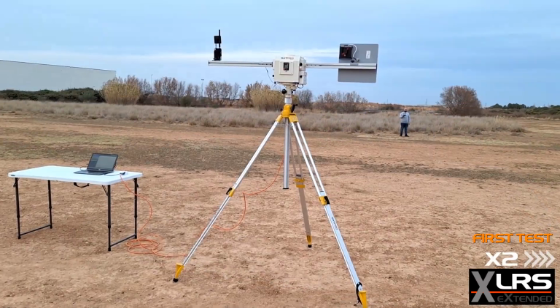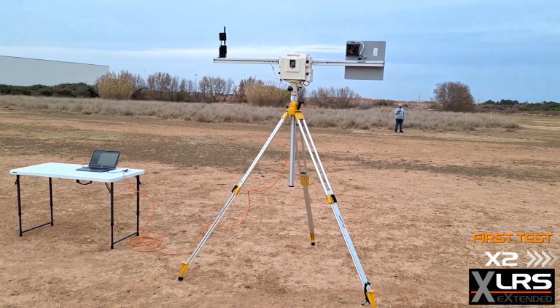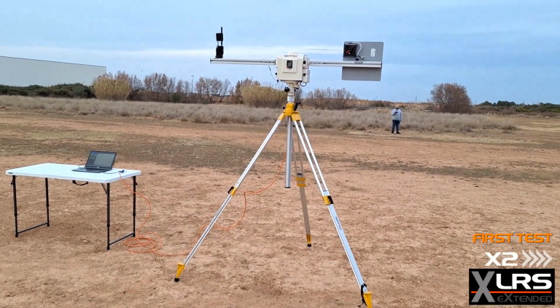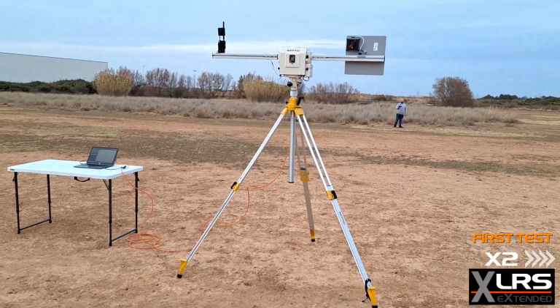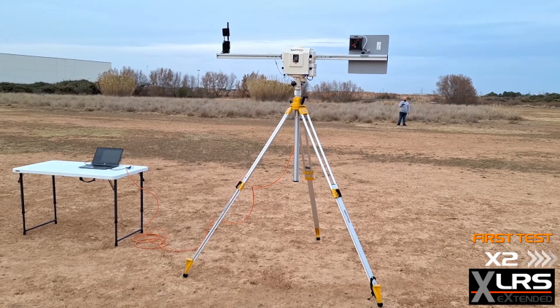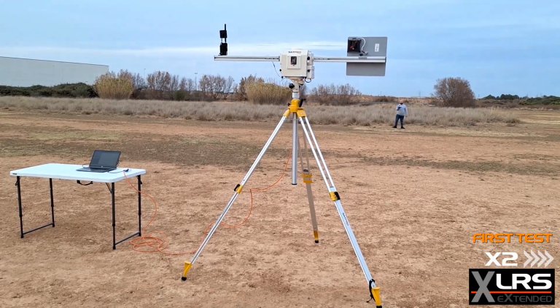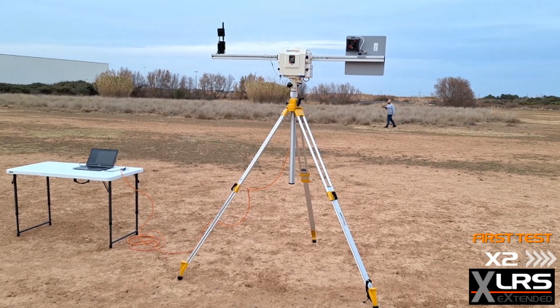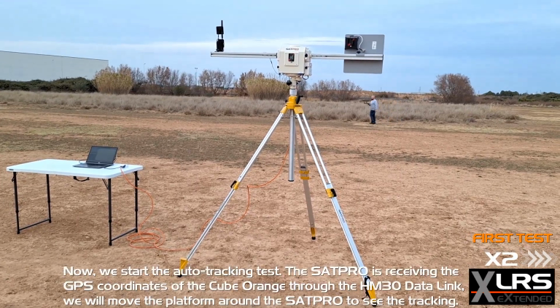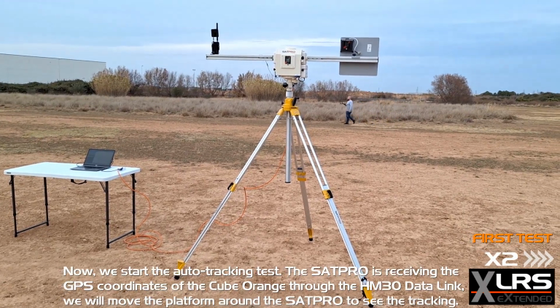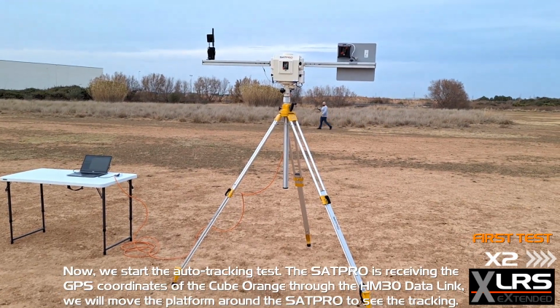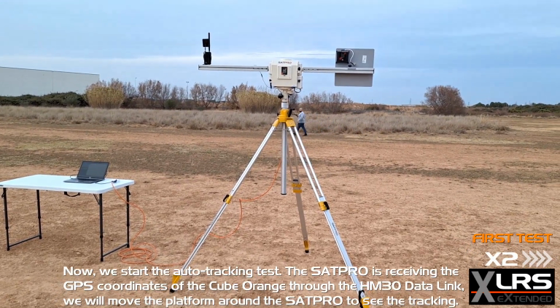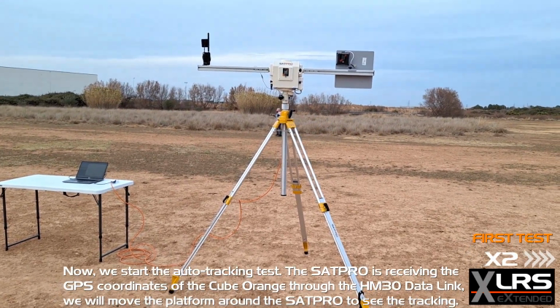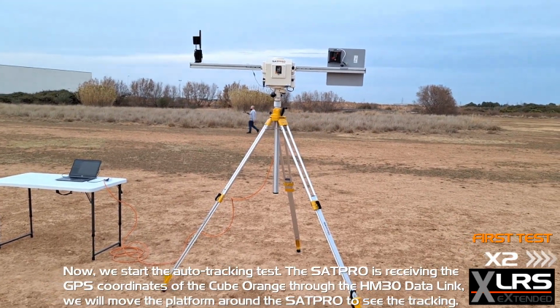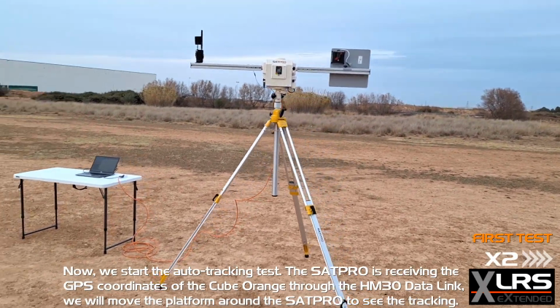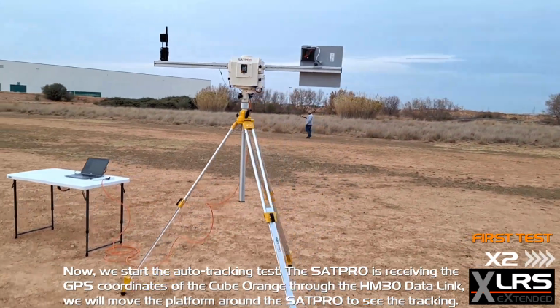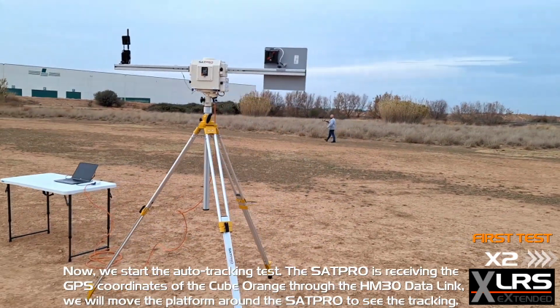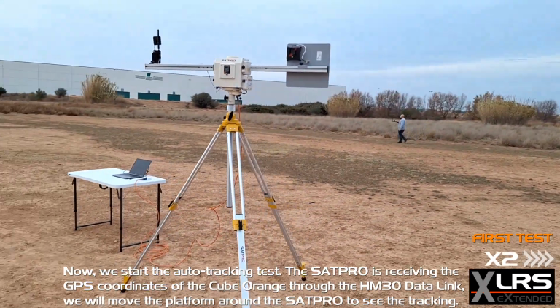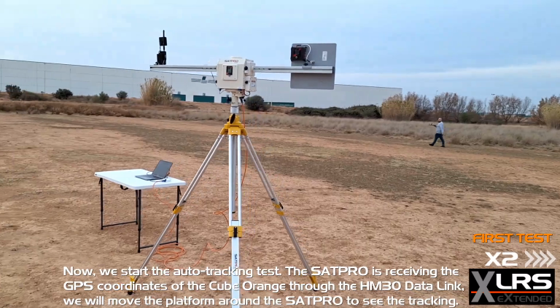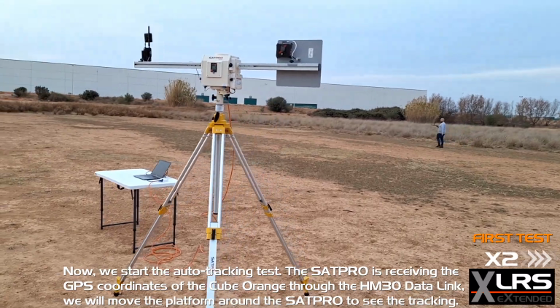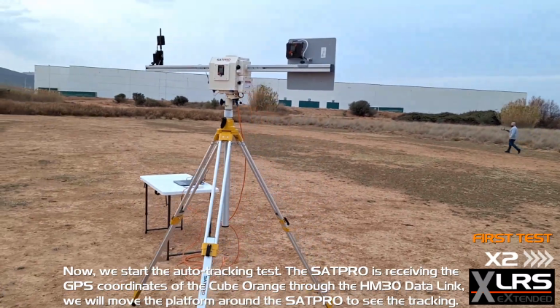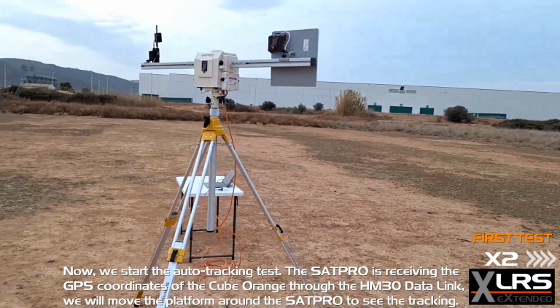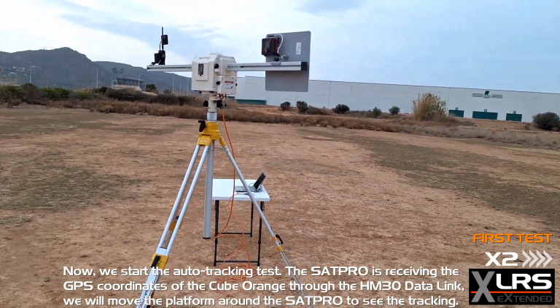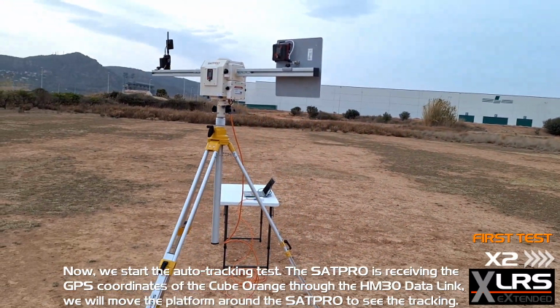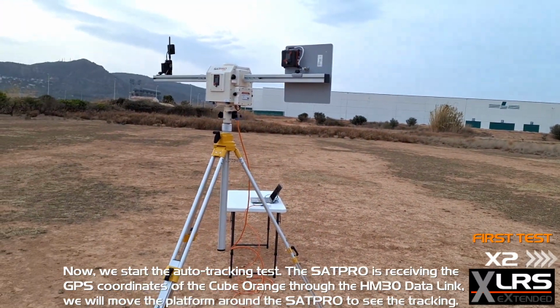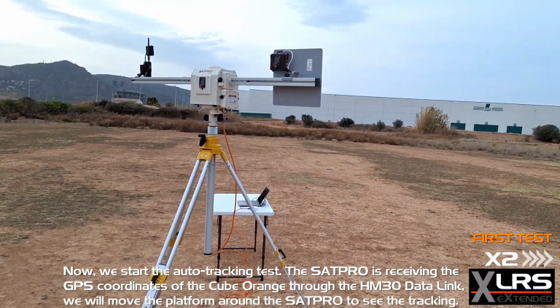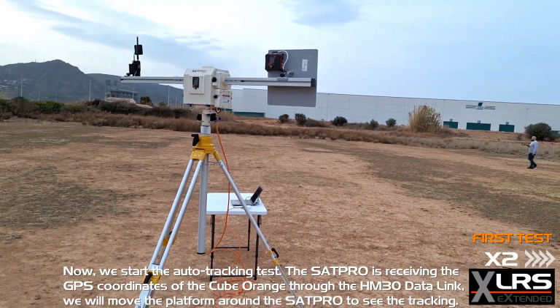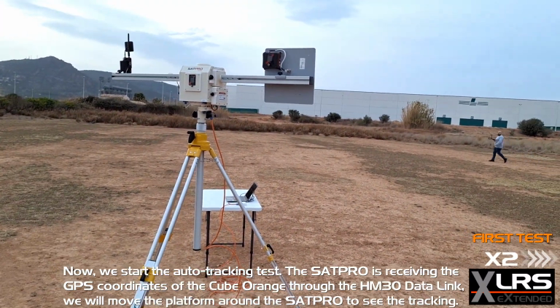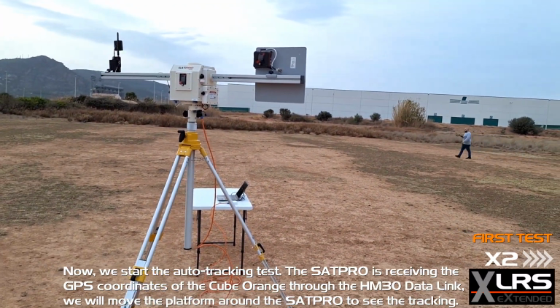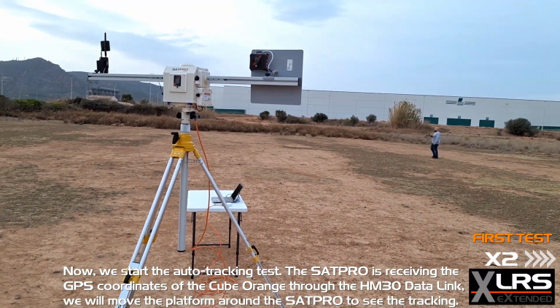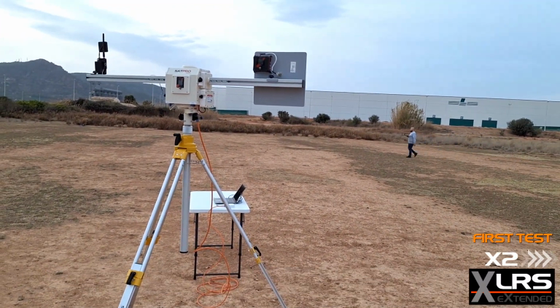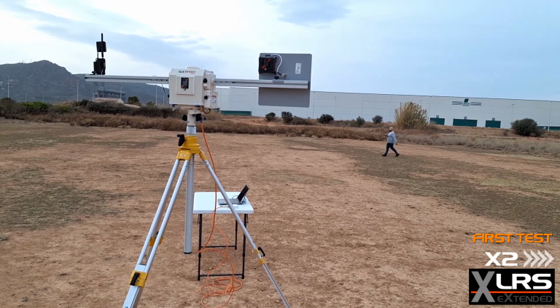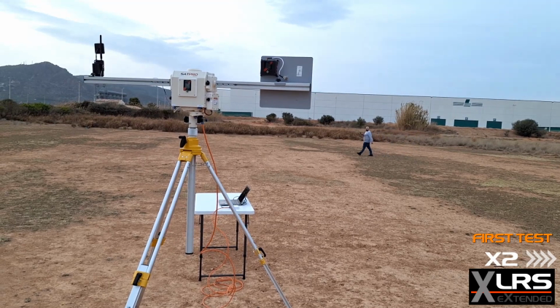Now we start the auto tracking test. The SAT Pro is receiving the GPS coordinates of the Cube Orange through the HM30 data link. We will move the platform around the SAT Pro to see the tracking in action.